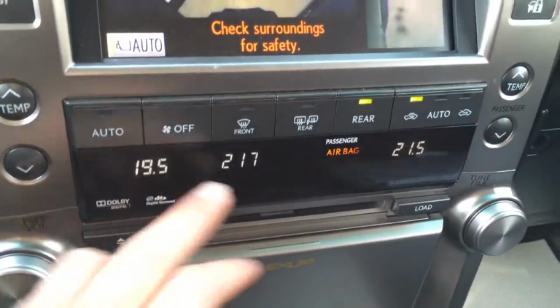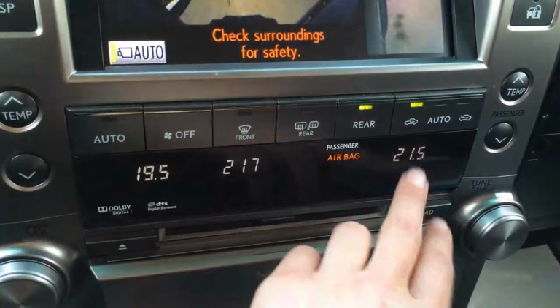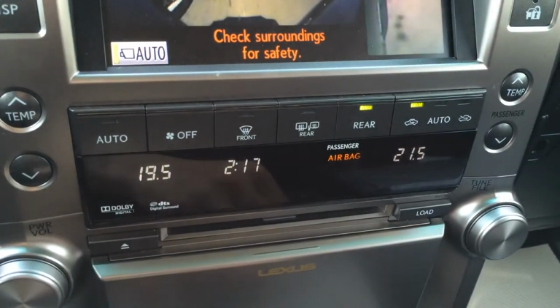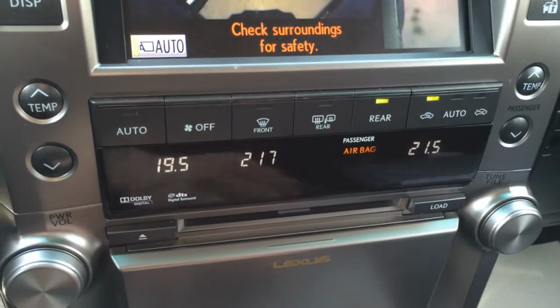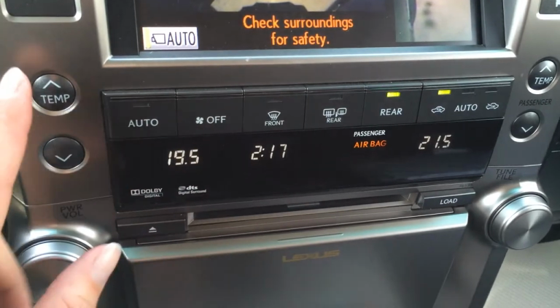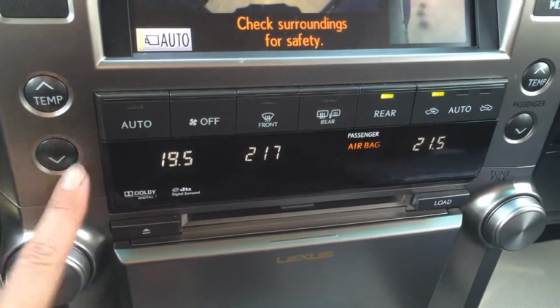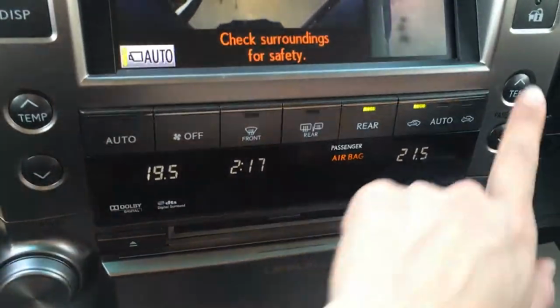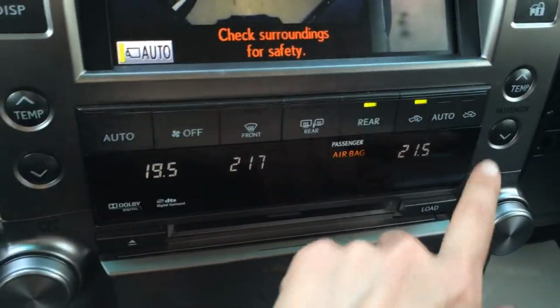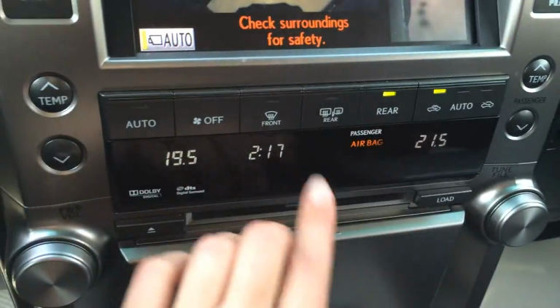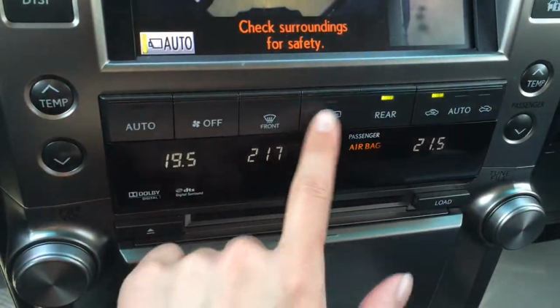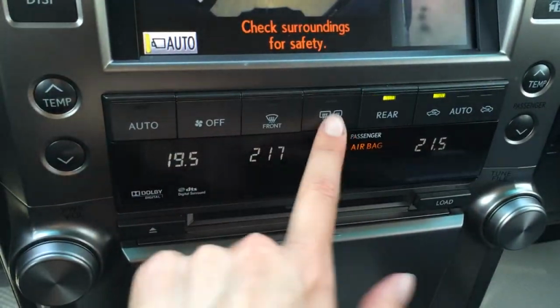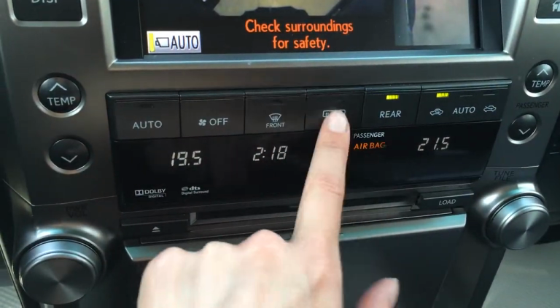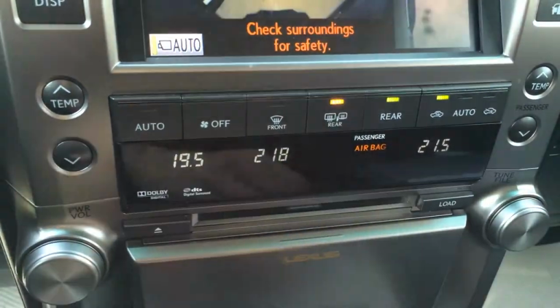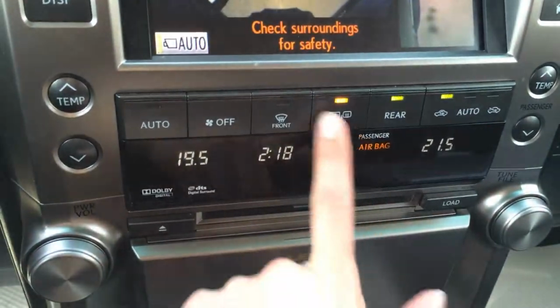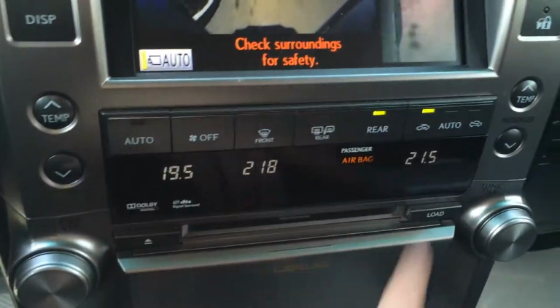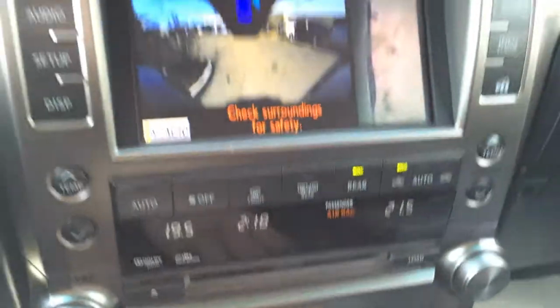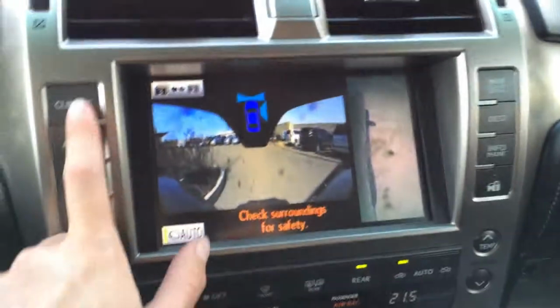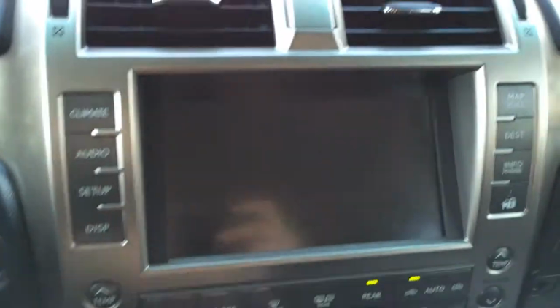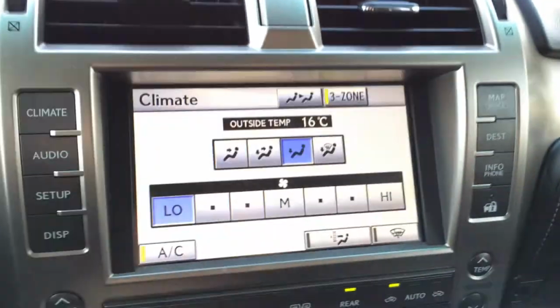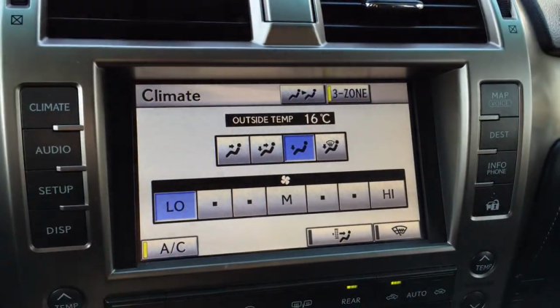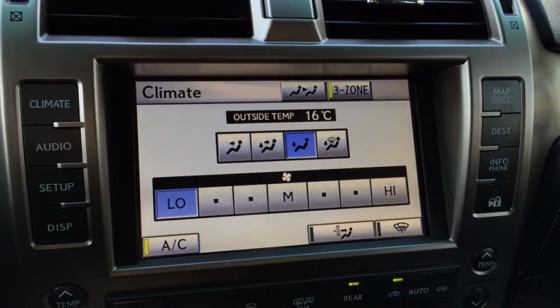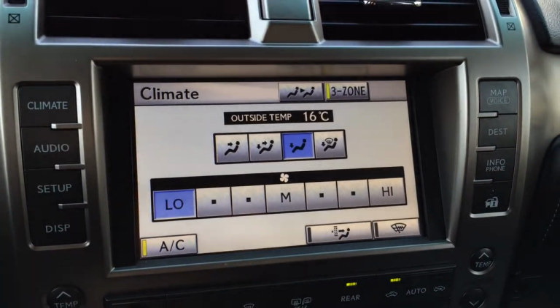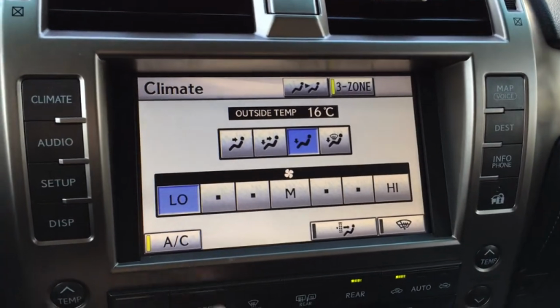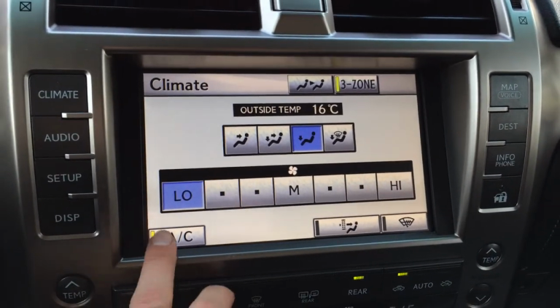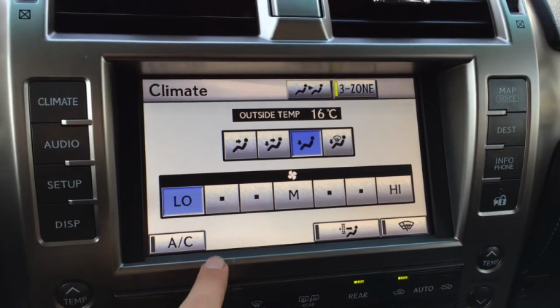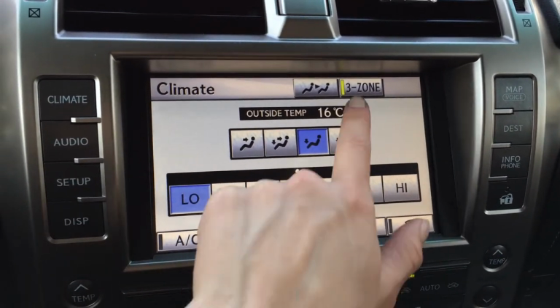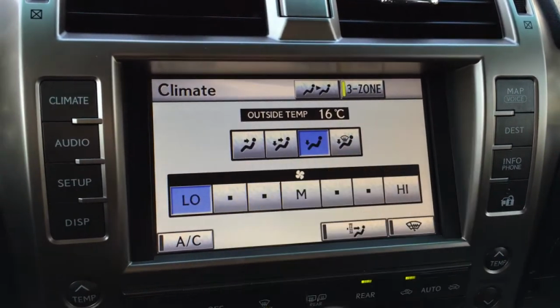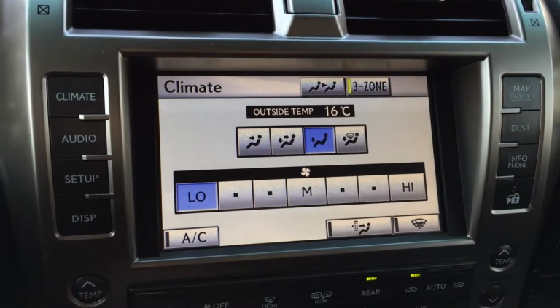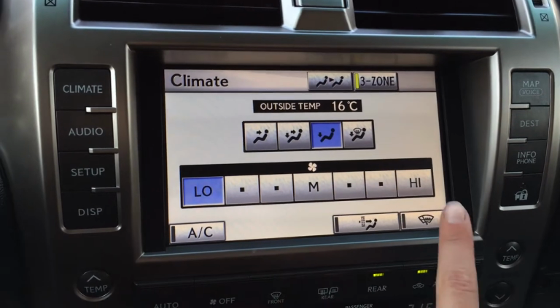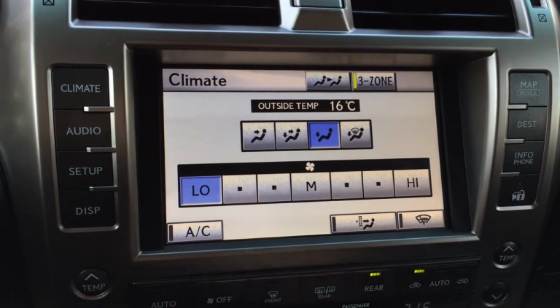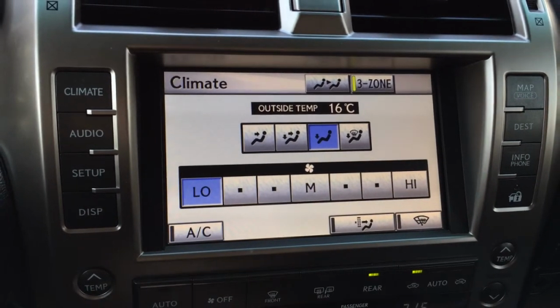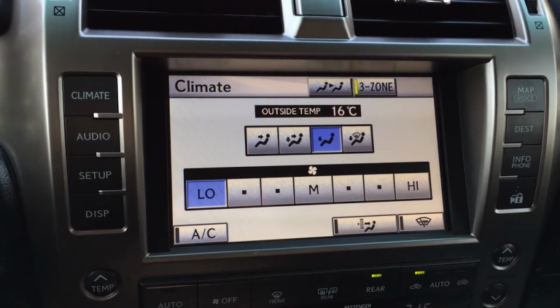Display screens for your temperature — driver and passenger. You have front and mirror defrost. Side mirrors are heated as well. You can control it from your display screen. You've got AC, three-zone independent climate control, windshield wiper de-icer.